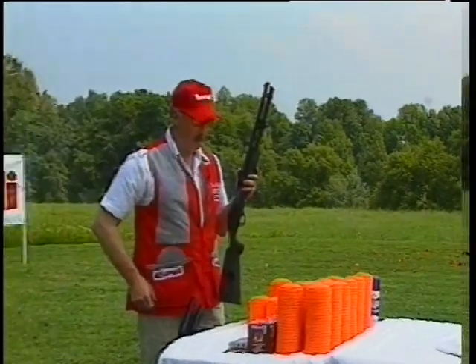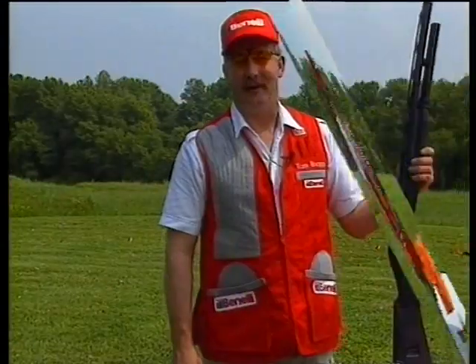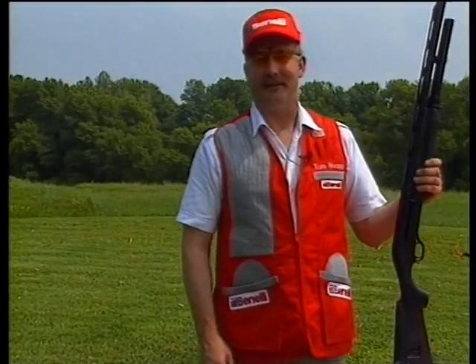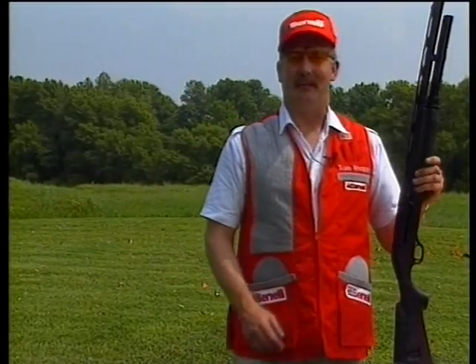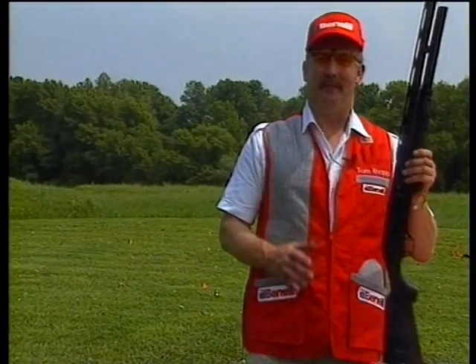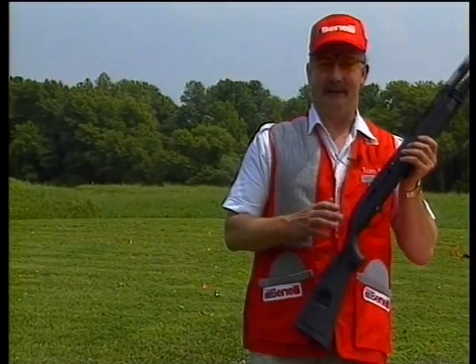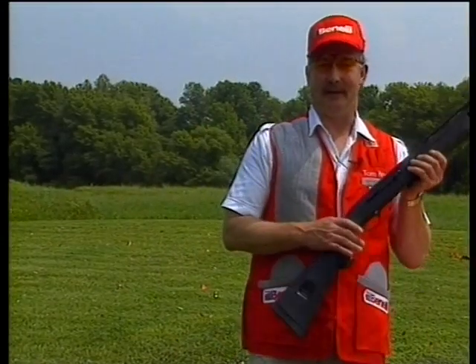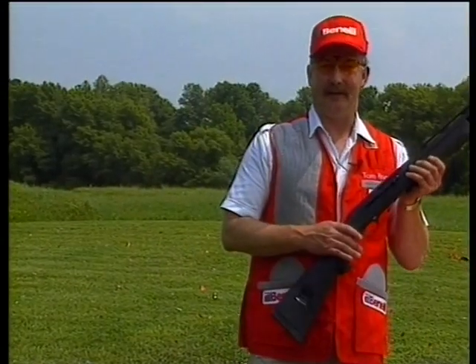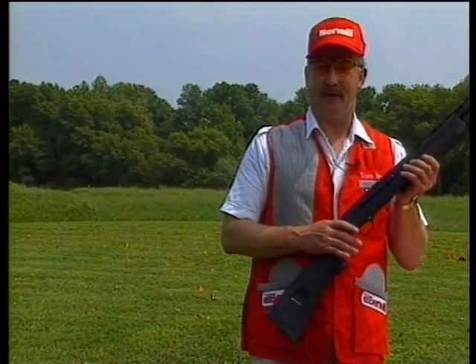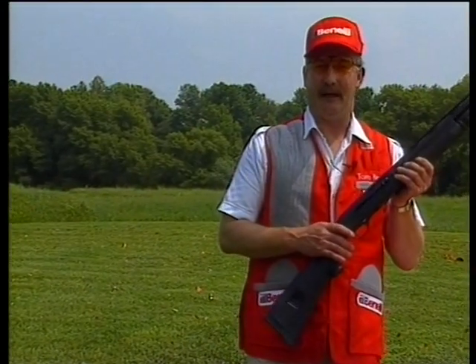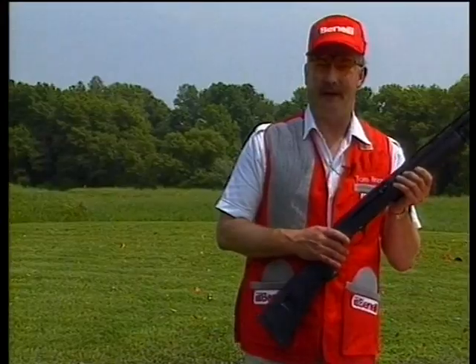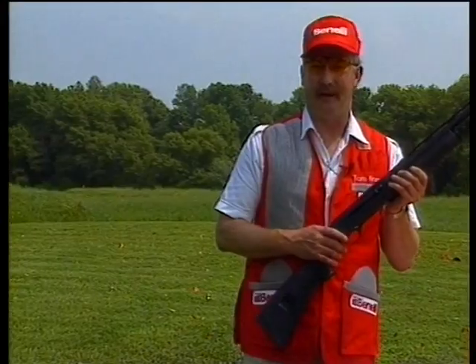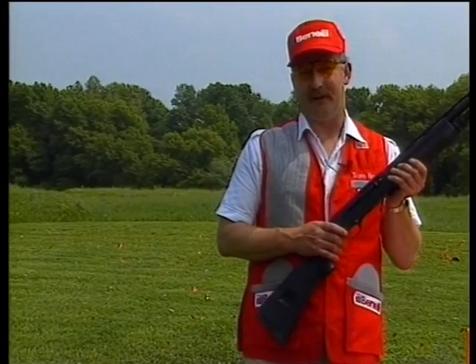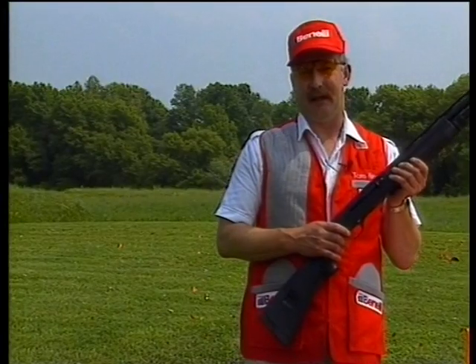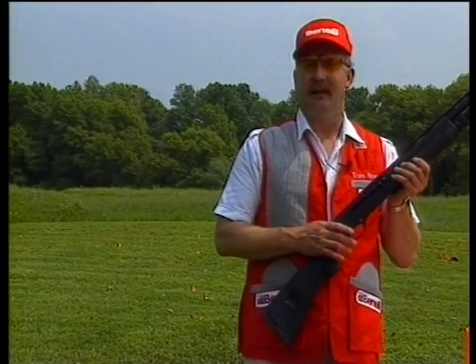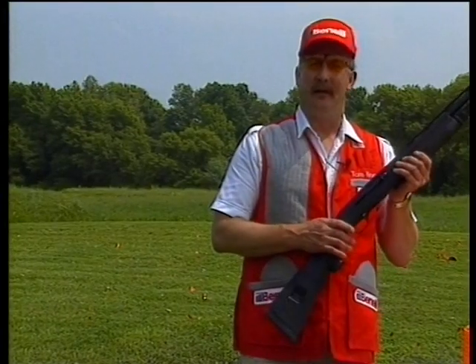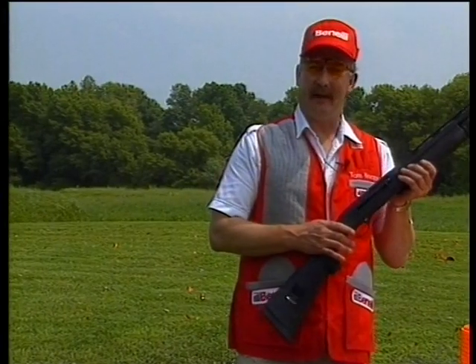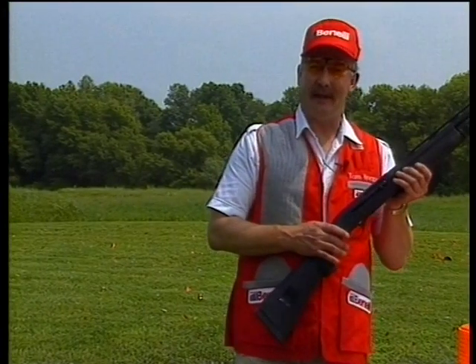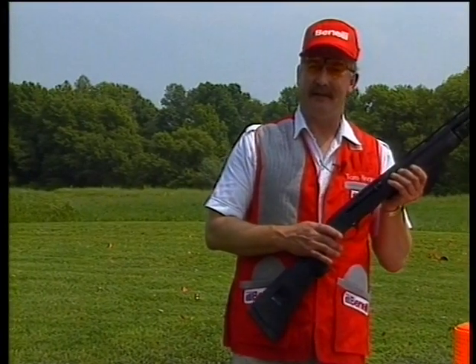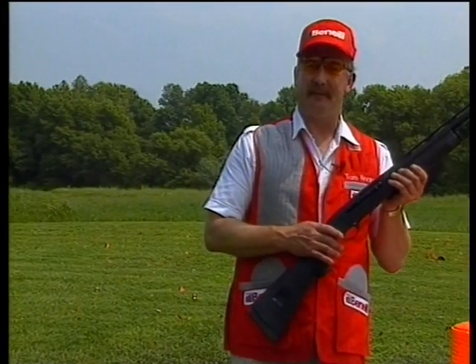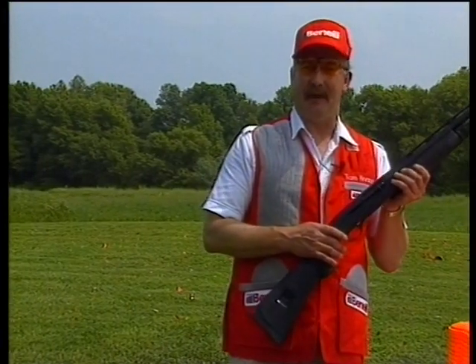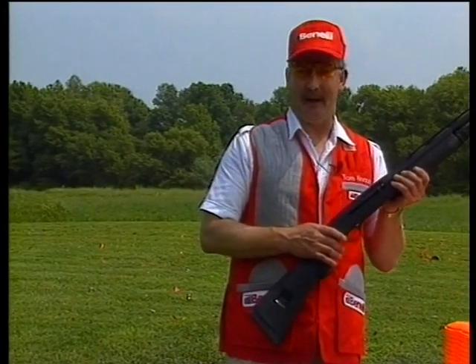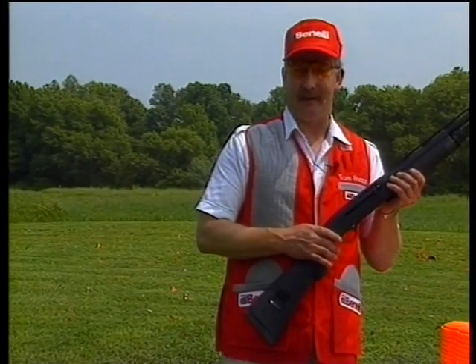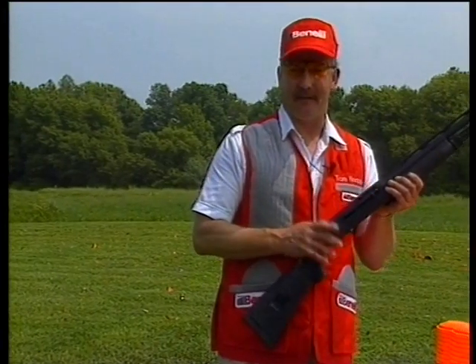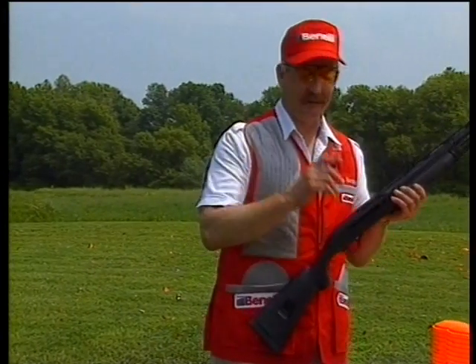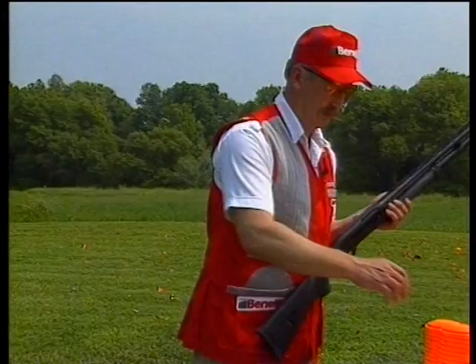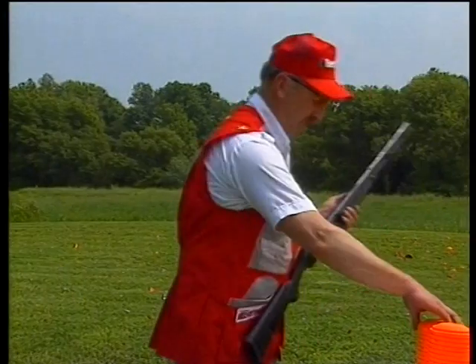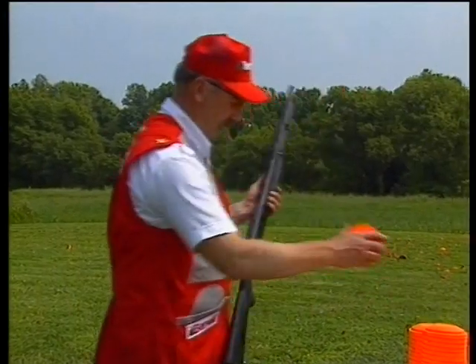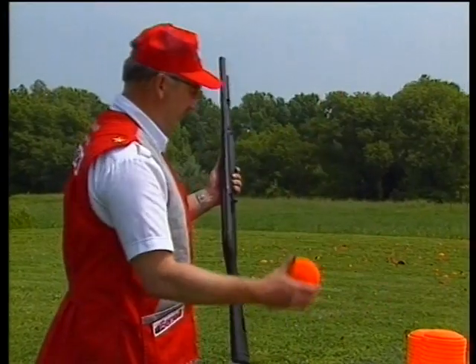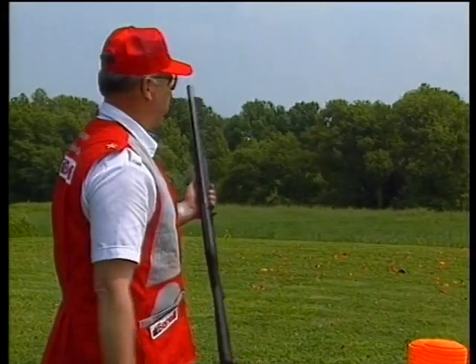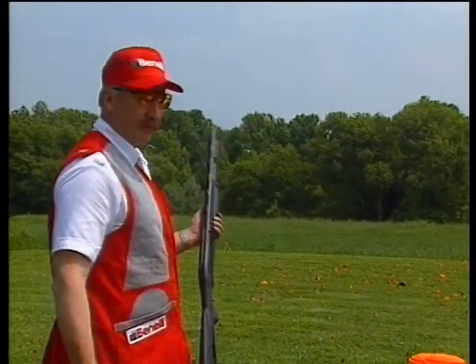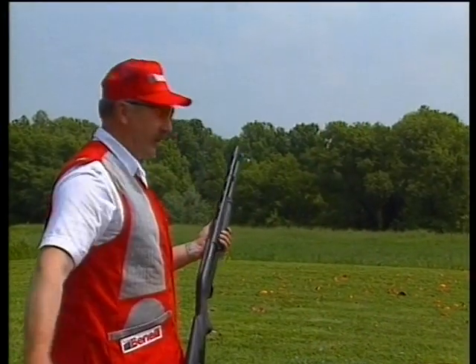One nice thing about a Benelli shotgun is that you don't have to be a very good shot. The Benelli shotgun seems to aim by itself. I'll show you. You can shoot it from the hip.